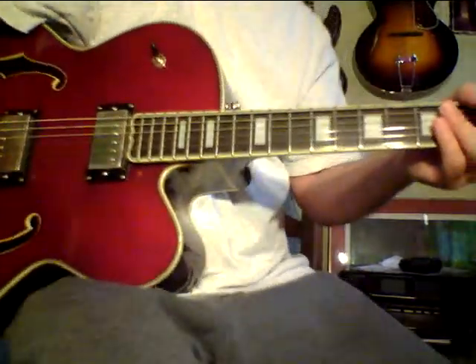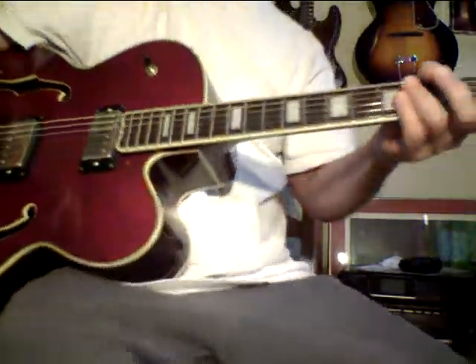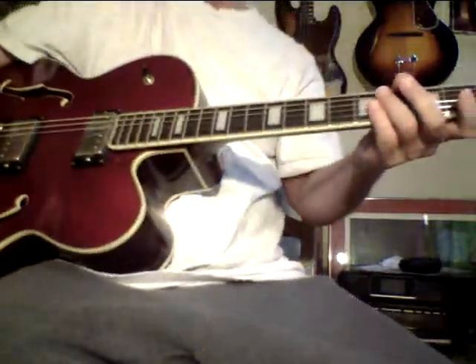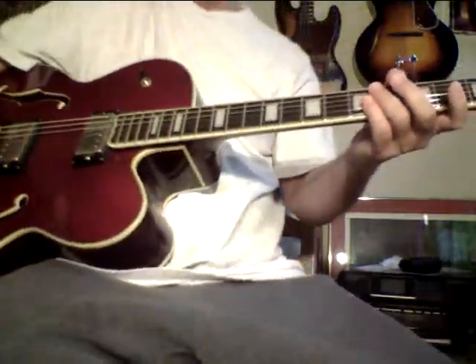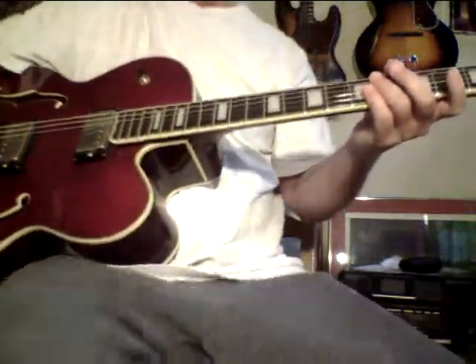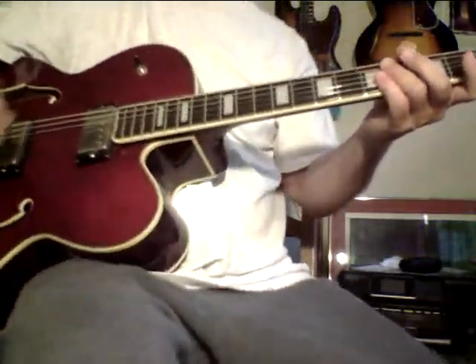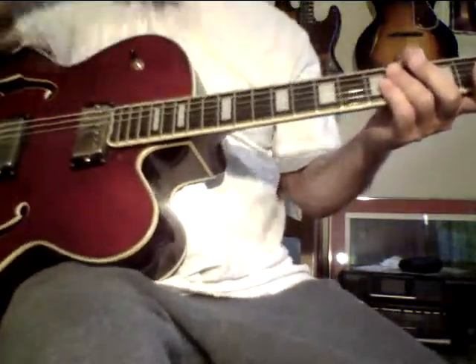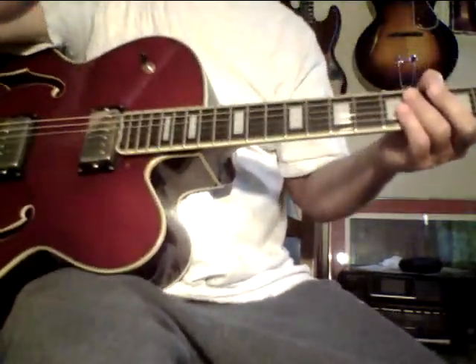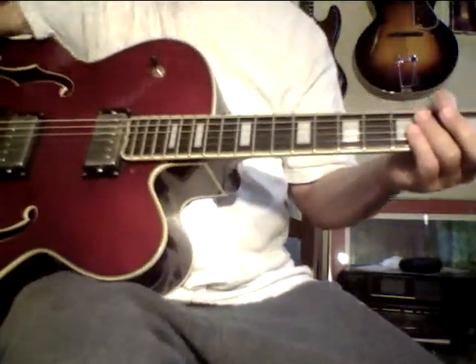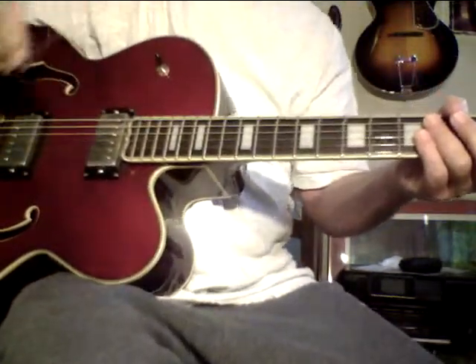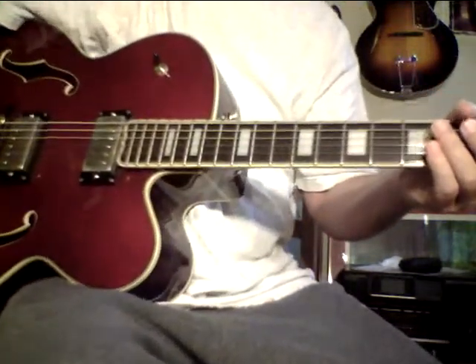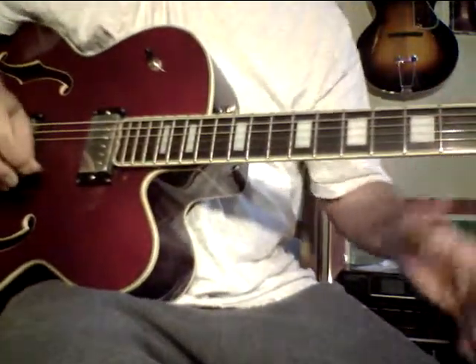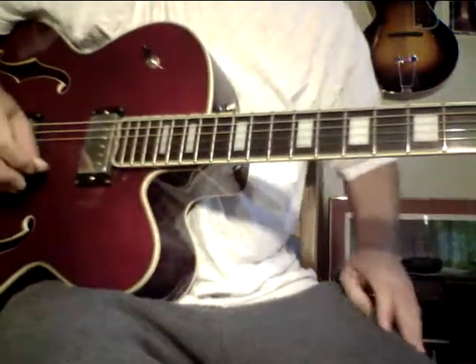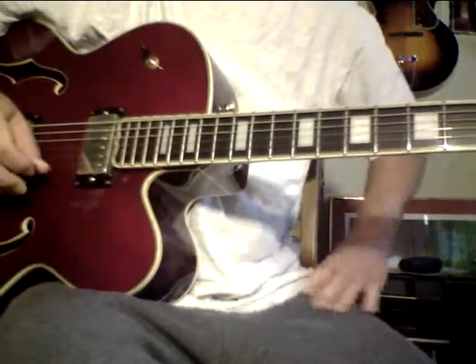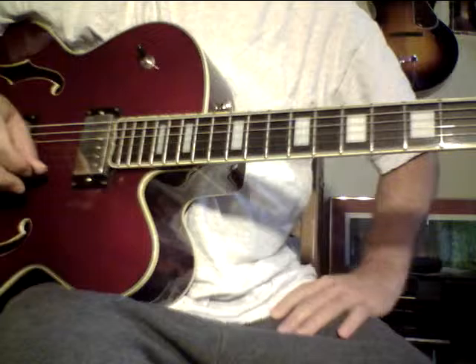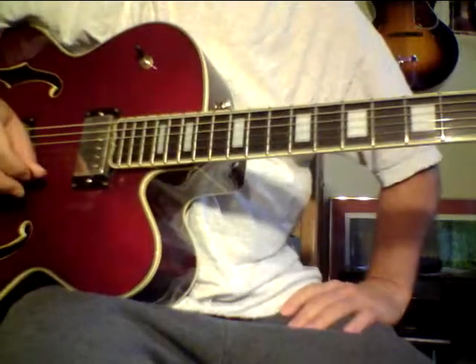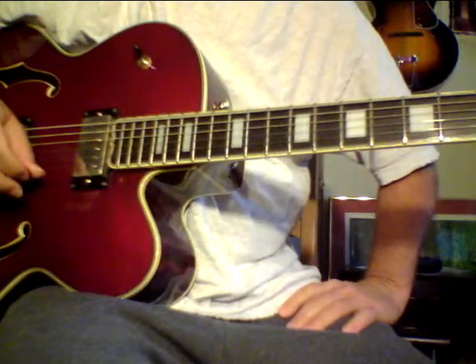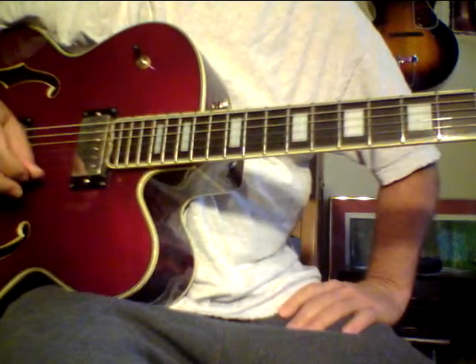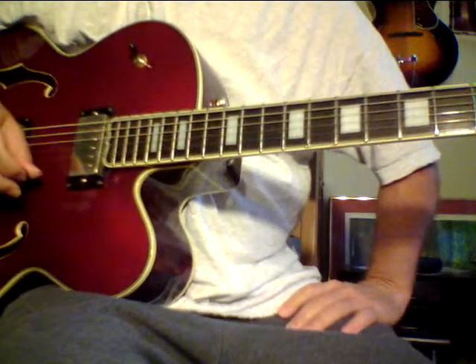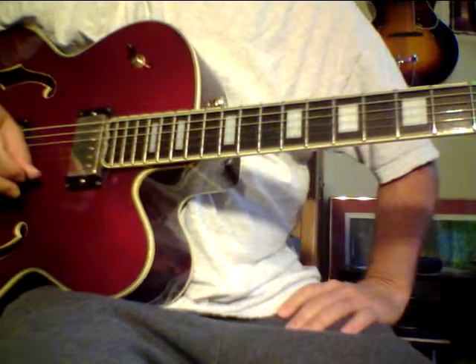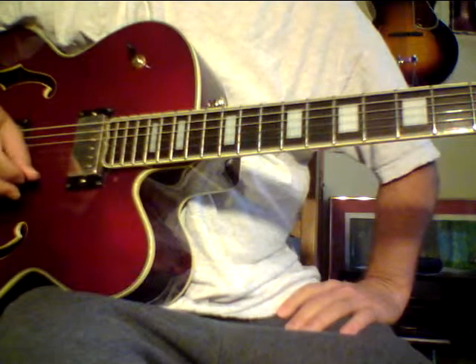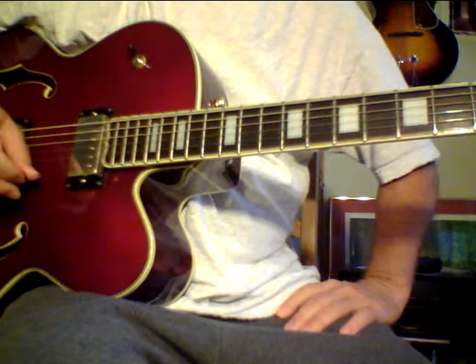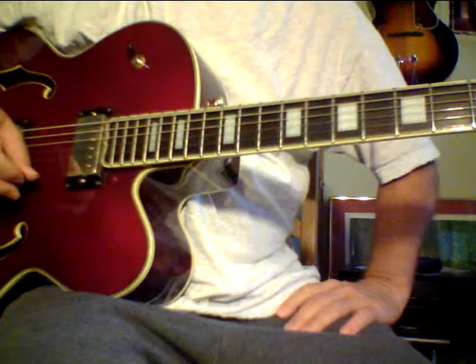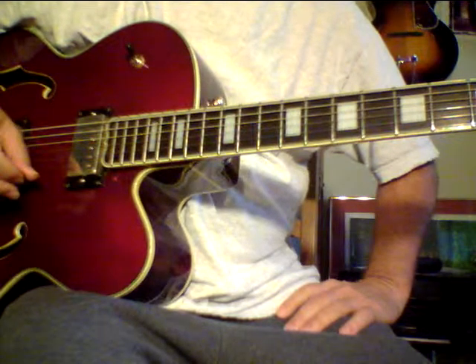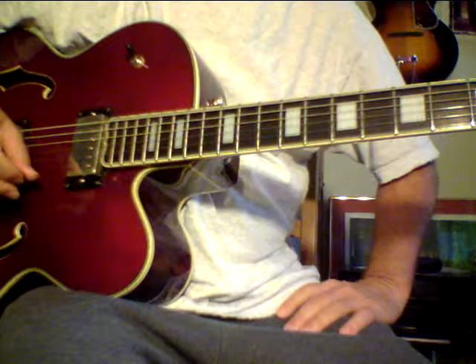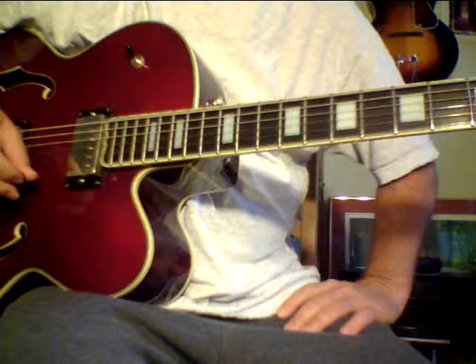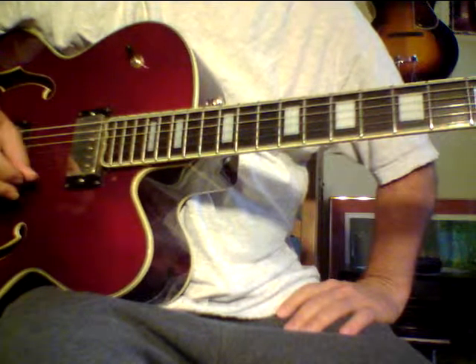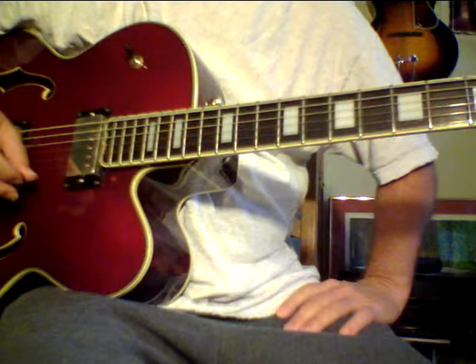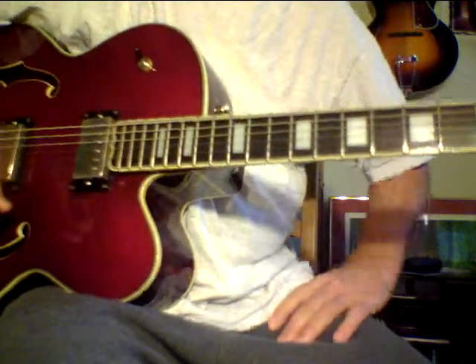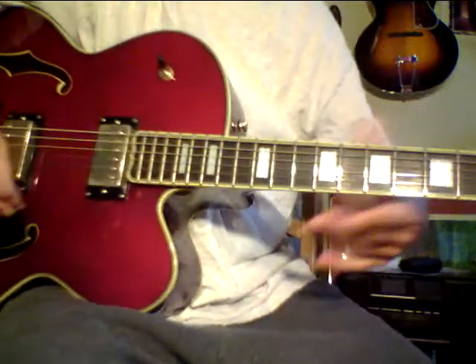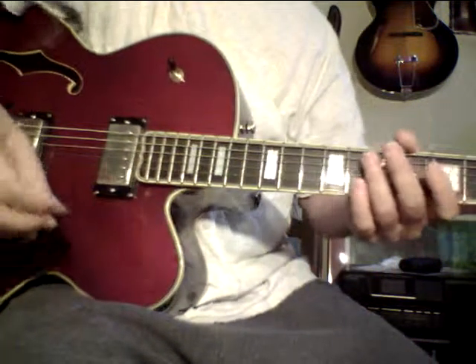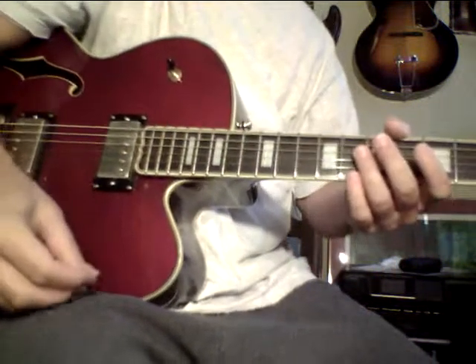Hey, Steve Zick here. Welcome back to Pokesu Channel or the Guitar Ladder System, depending on where you might be seeing this. I want to give a few more tips on working Cycle One, which is such a great cycle.